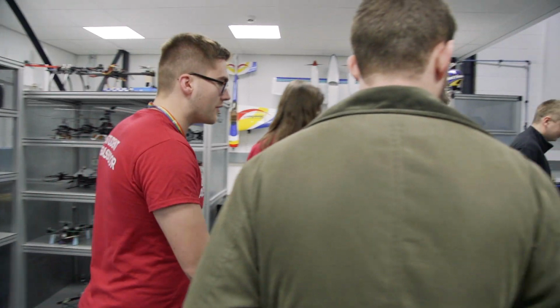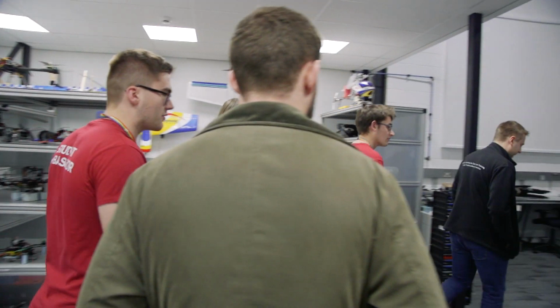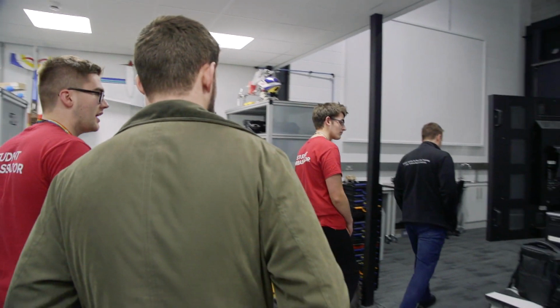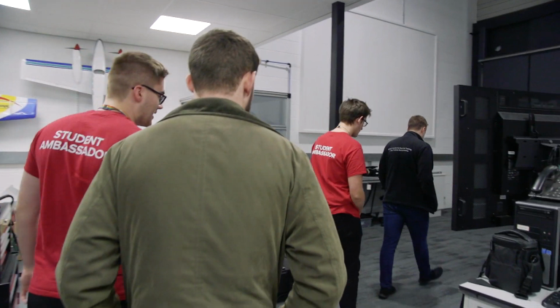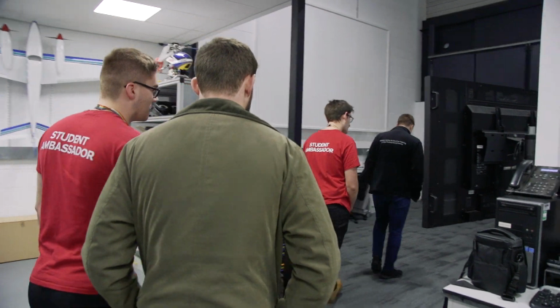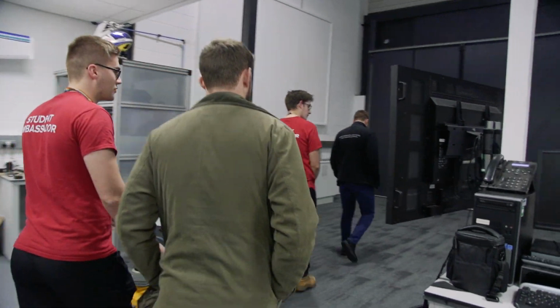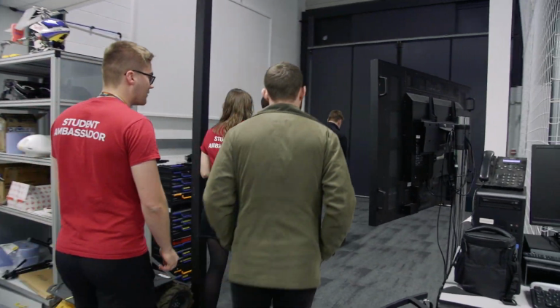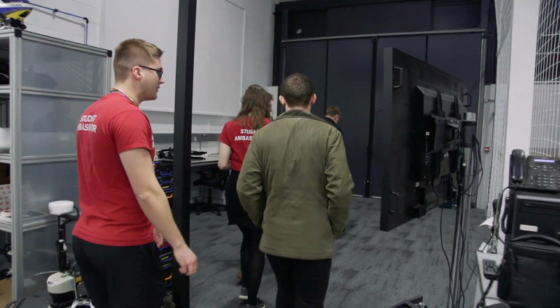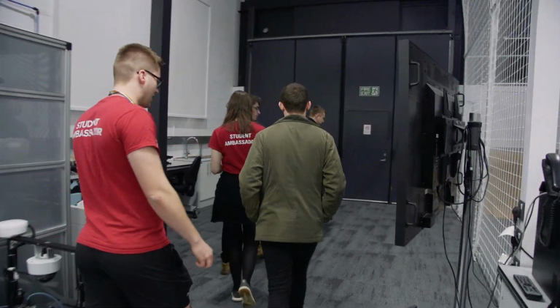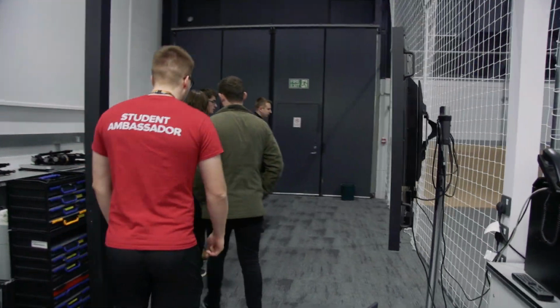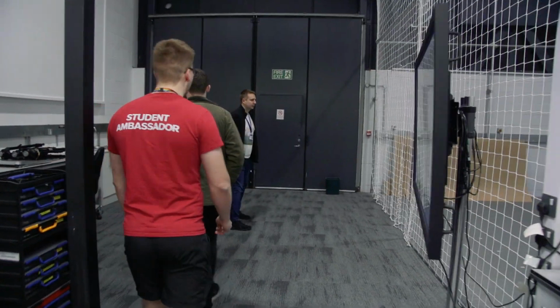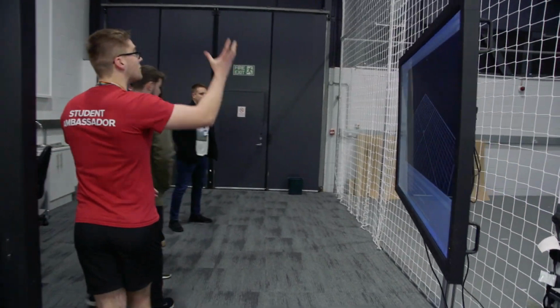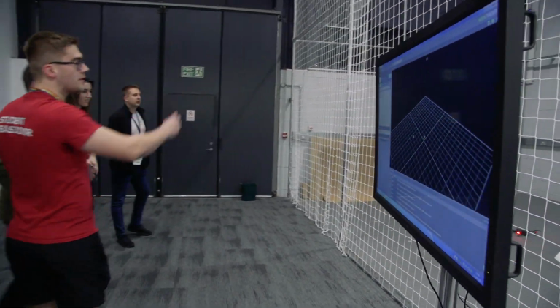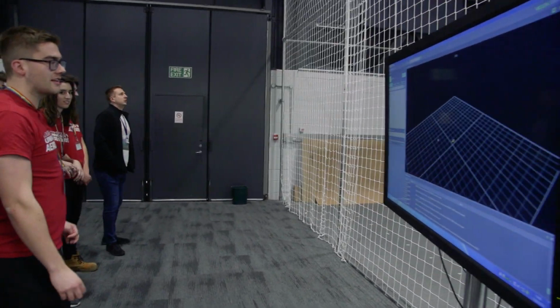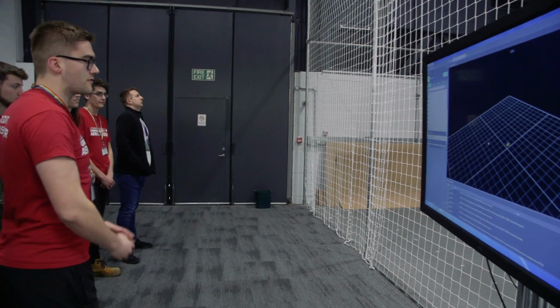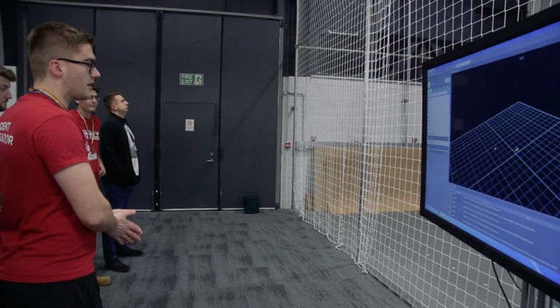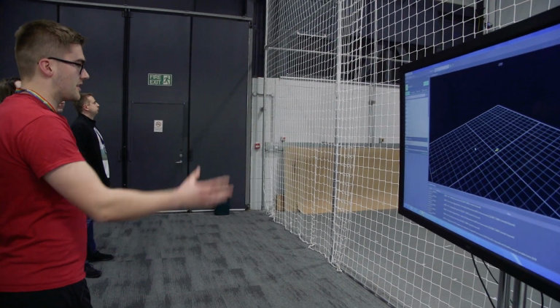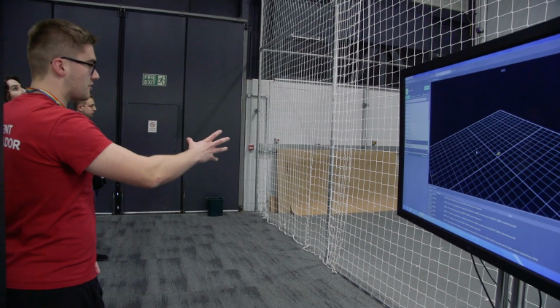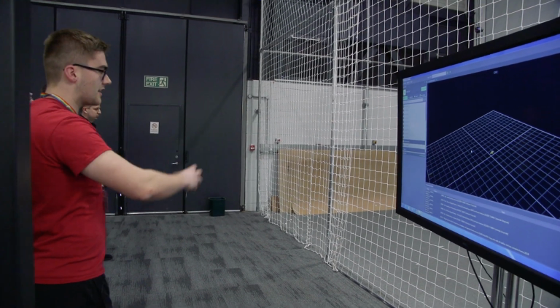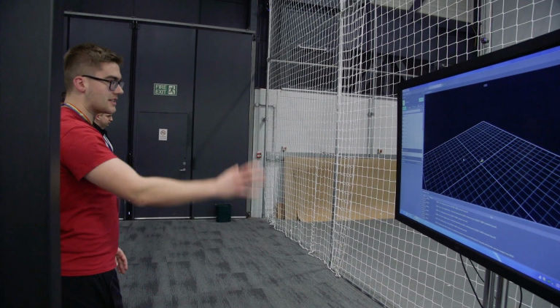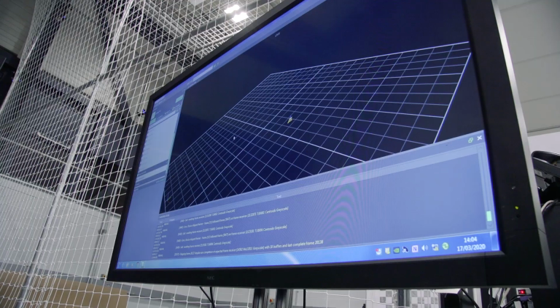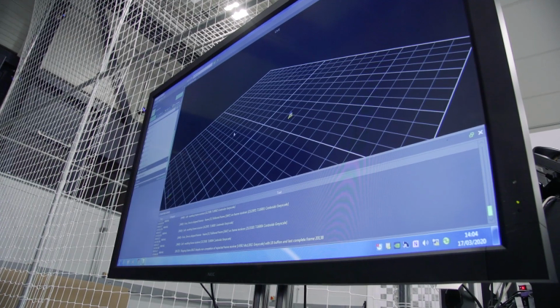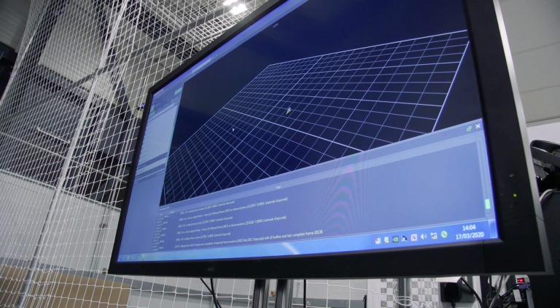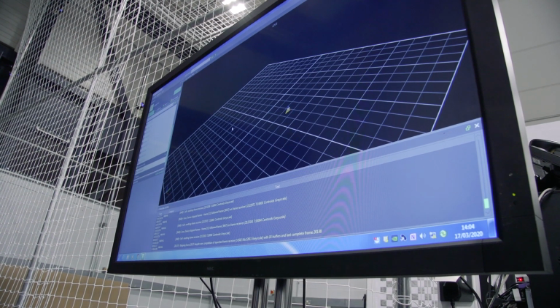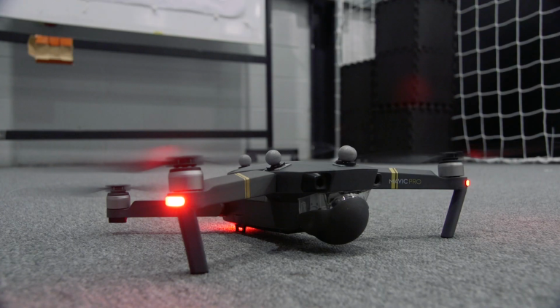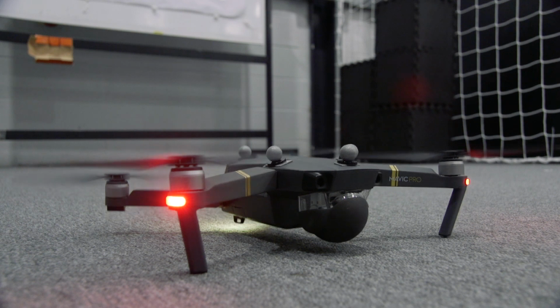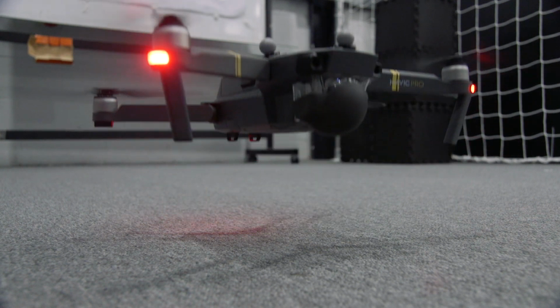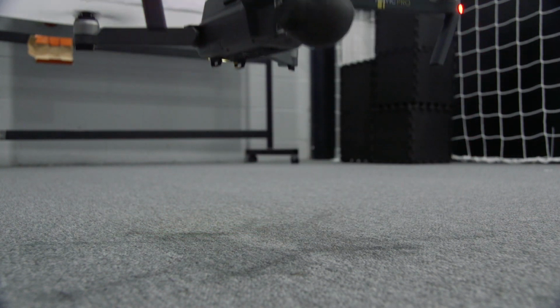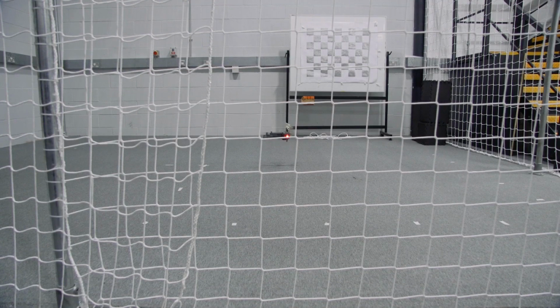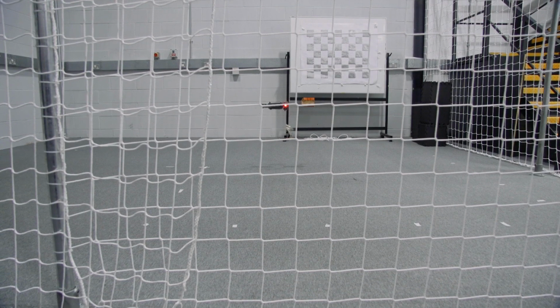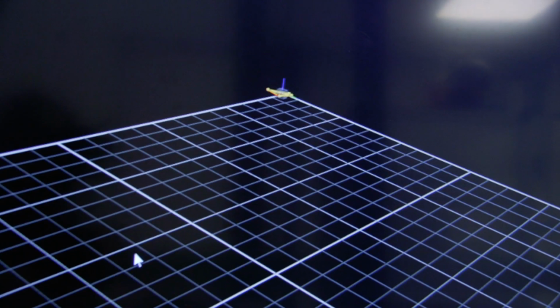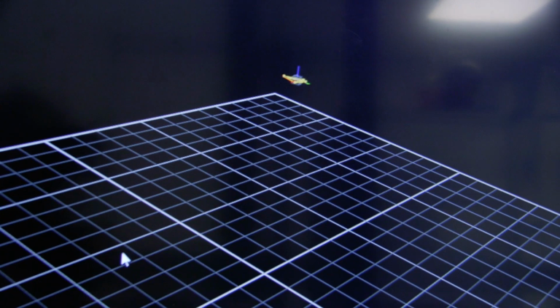We've got a drone set up in an optical tracking environment, with a range of cameras in the ceiling and around the framework to position that drone exactly. We can see on this screen where it is, and we'll take it for a flight now so you'll be able to see it track around.